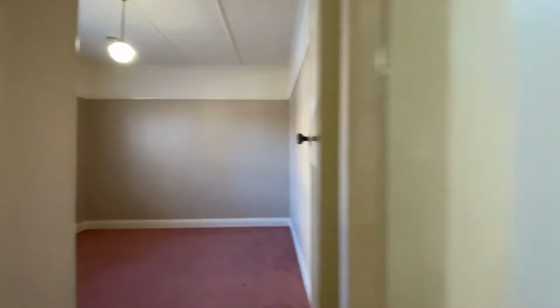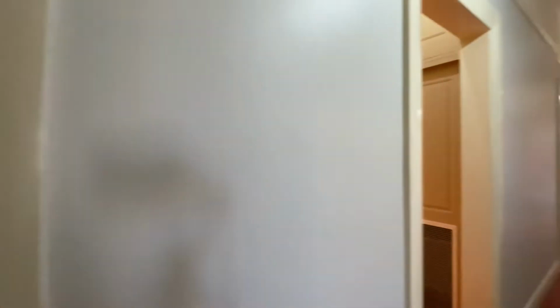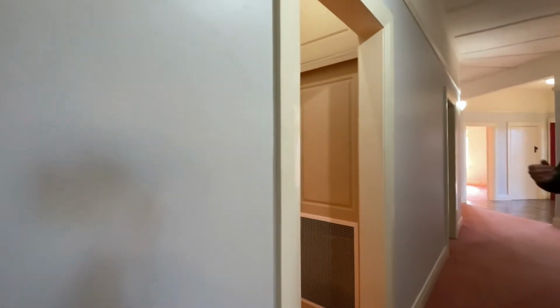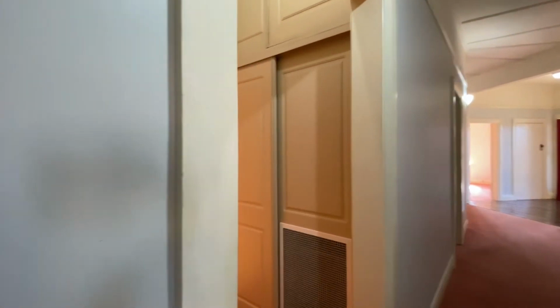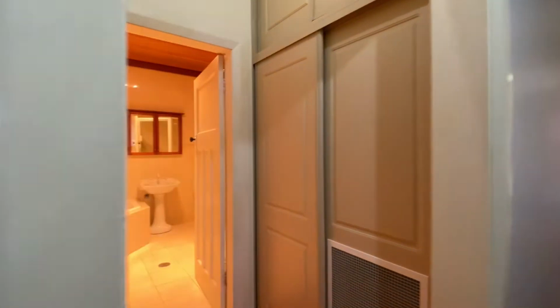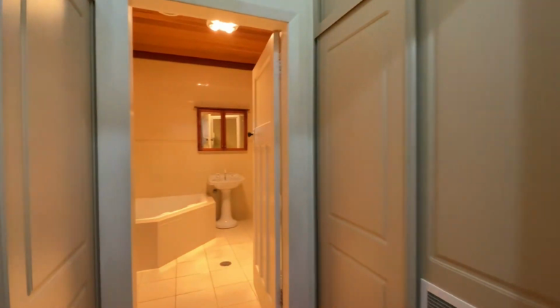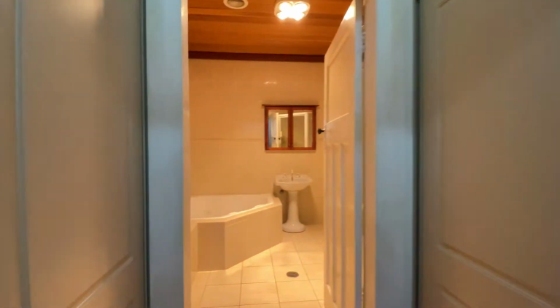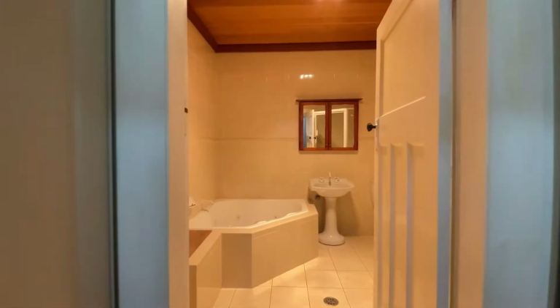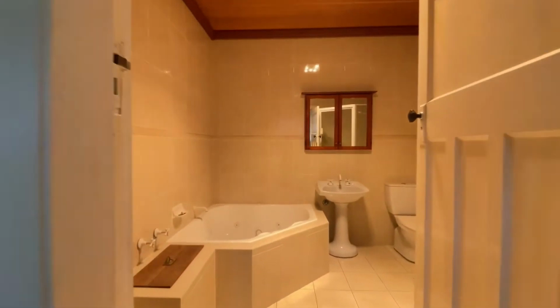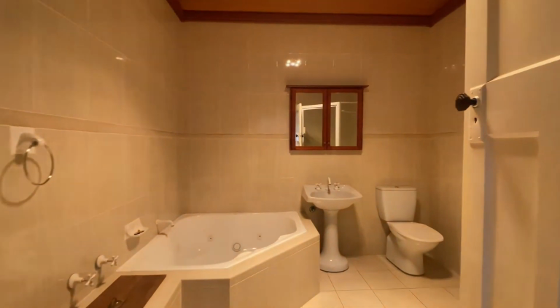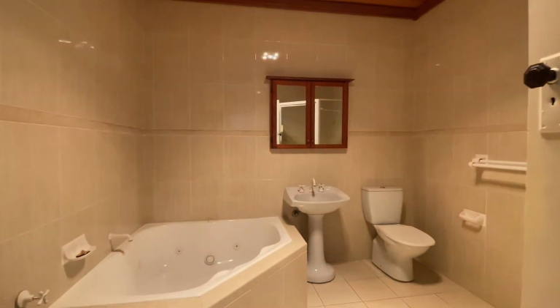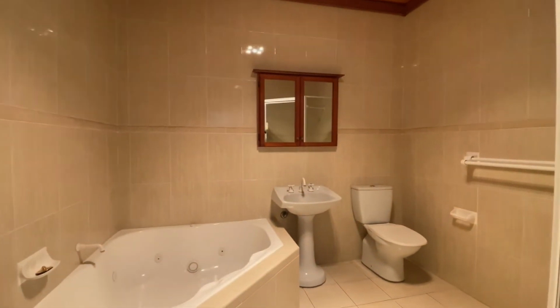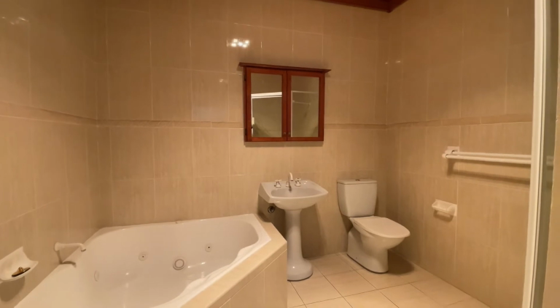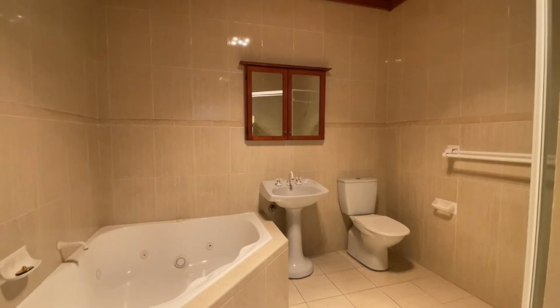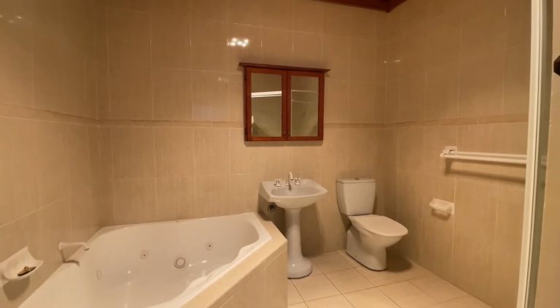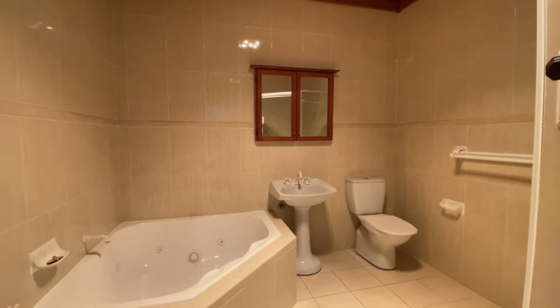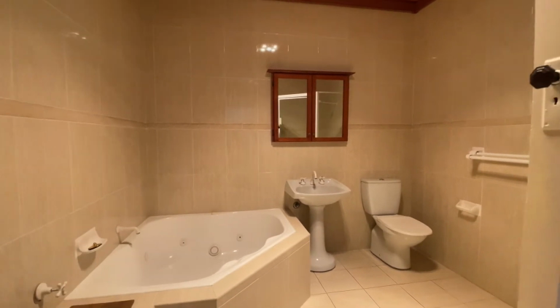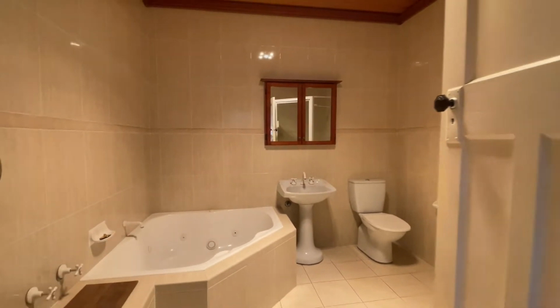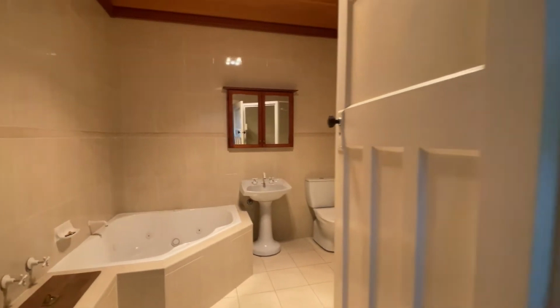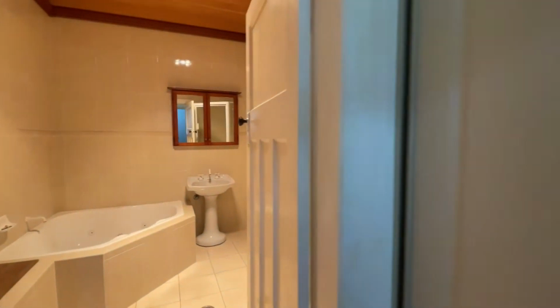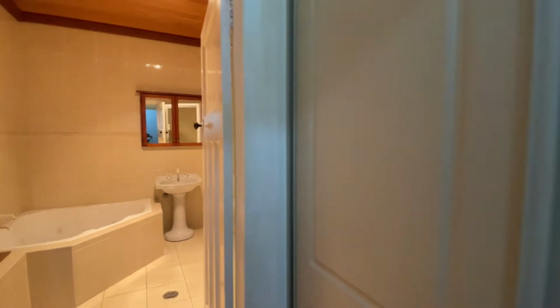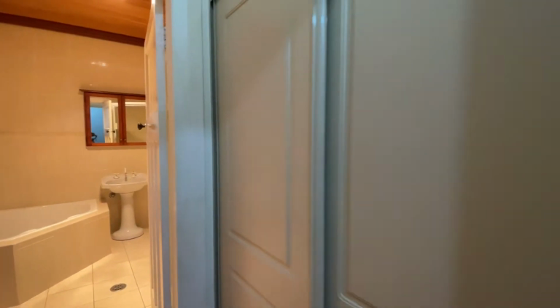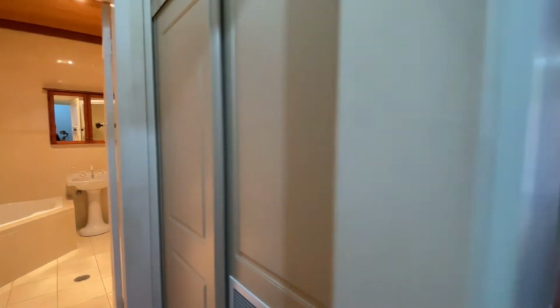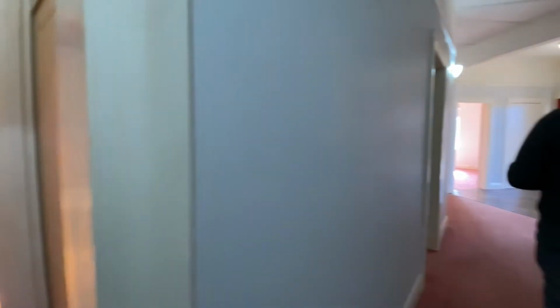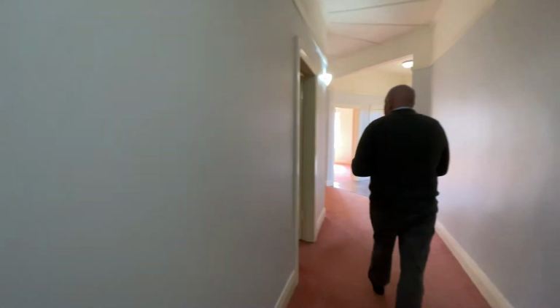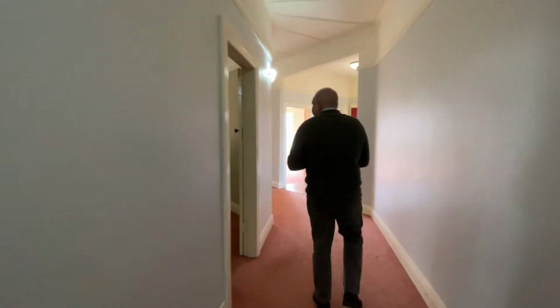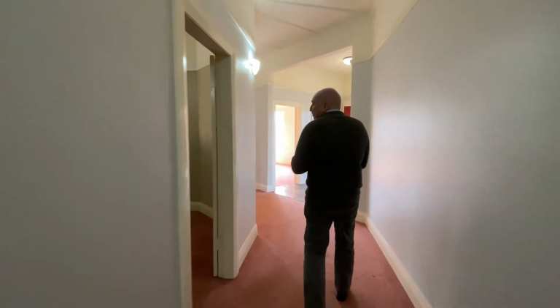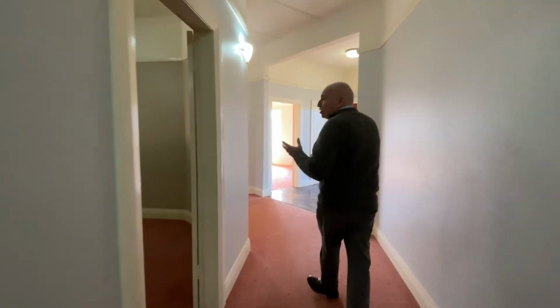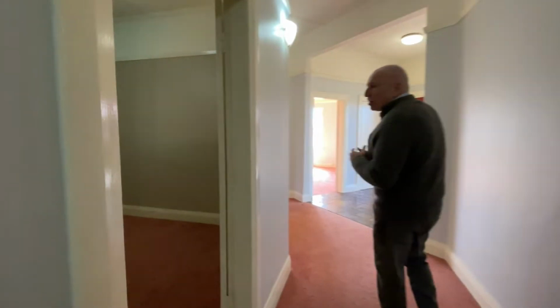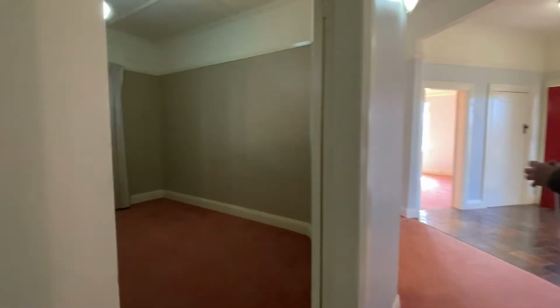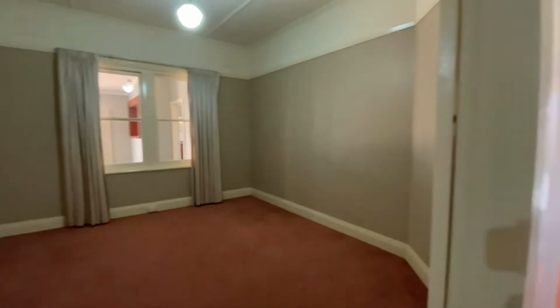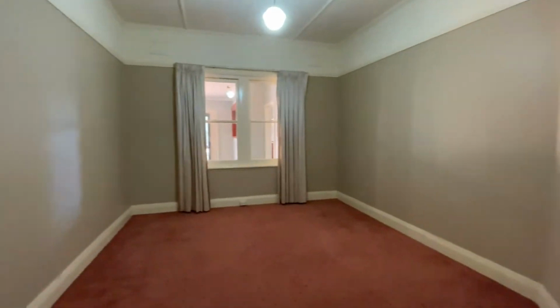The main bathroom has been fully renovated — nothing to spend. Wall to ceiling tiles, linen cupboards, plenty of storage. This is bedroom number three, with built-ins on our left.